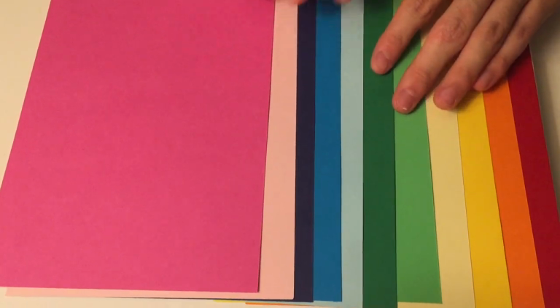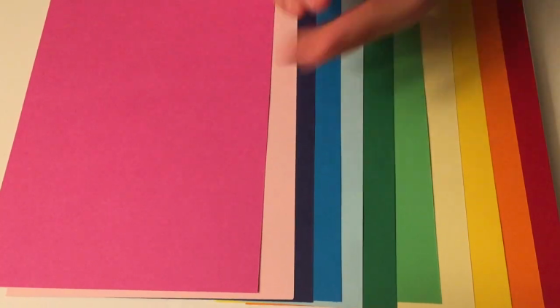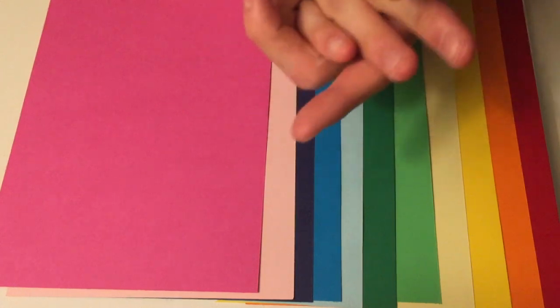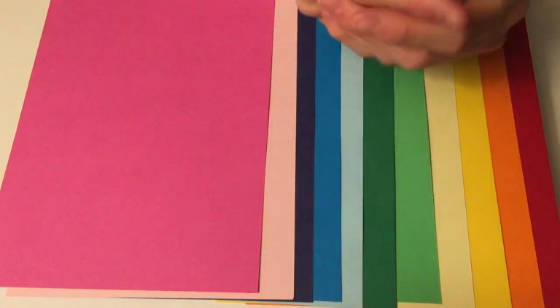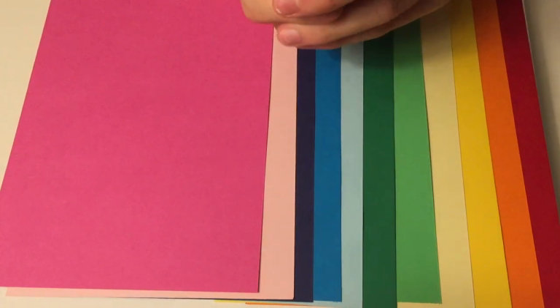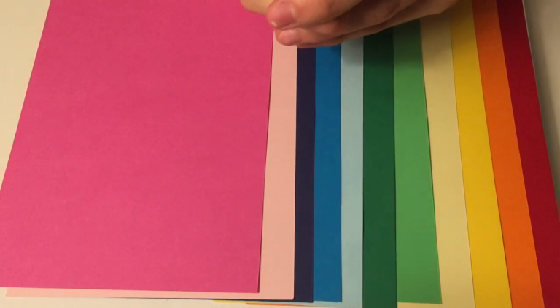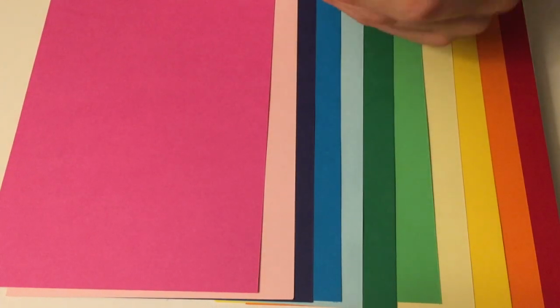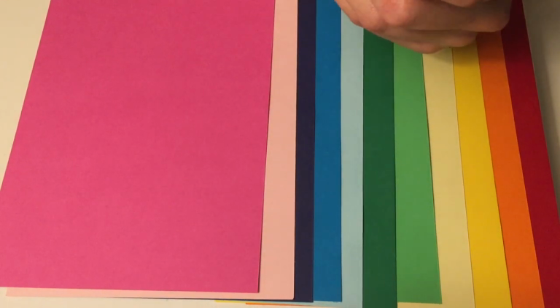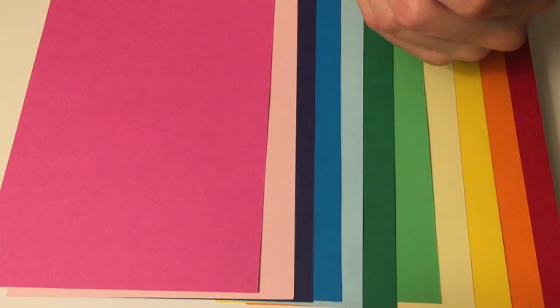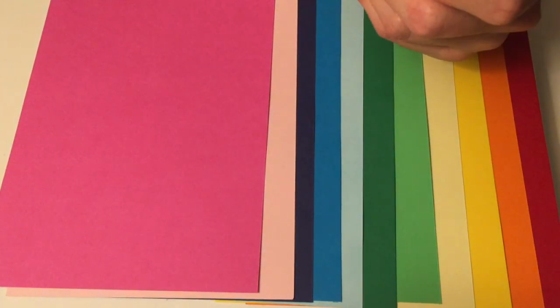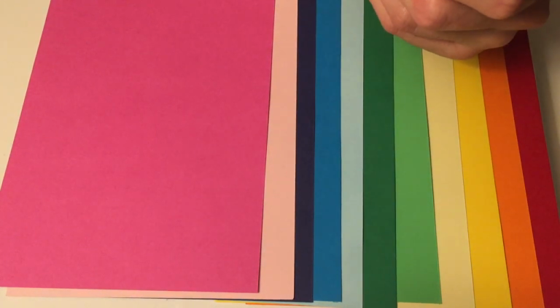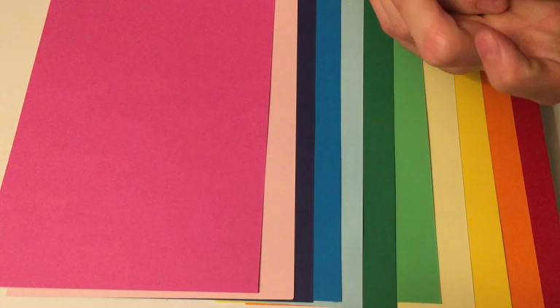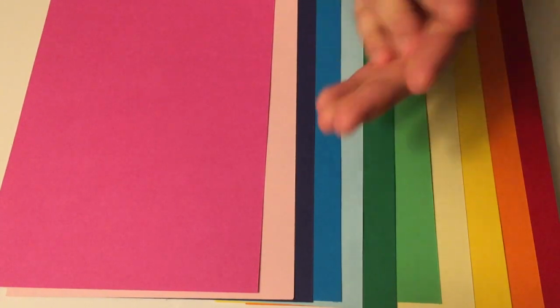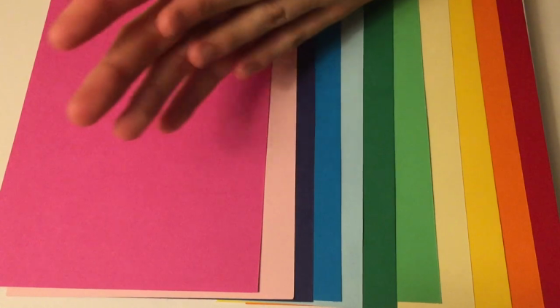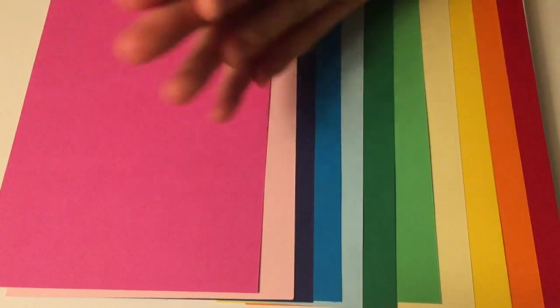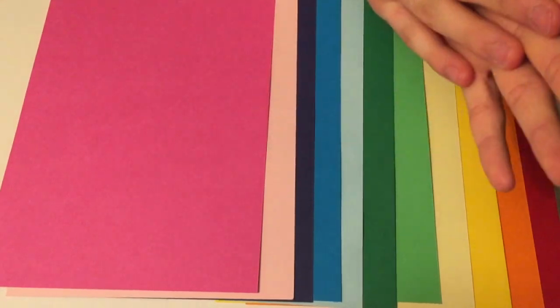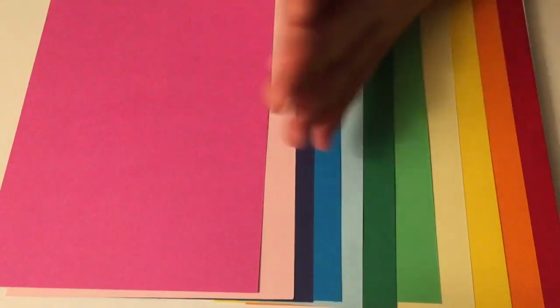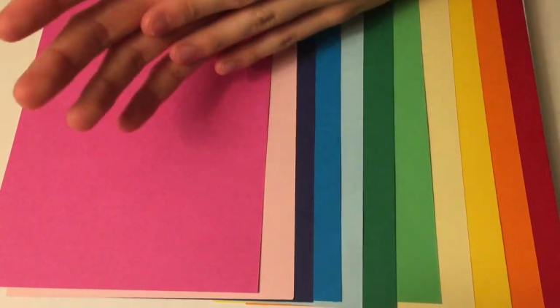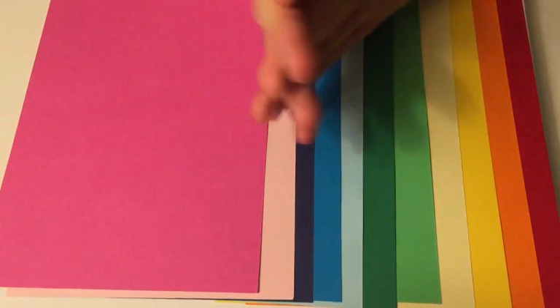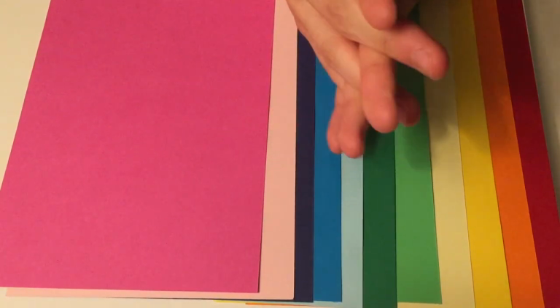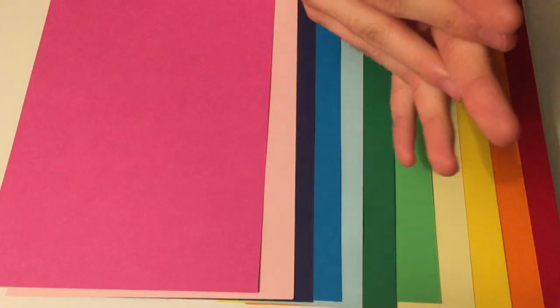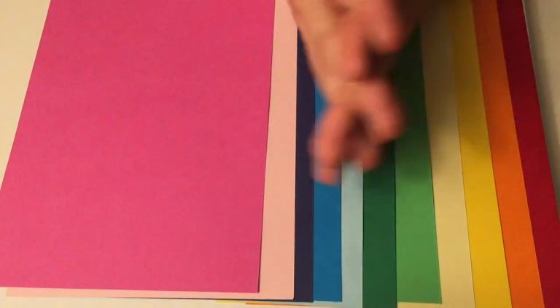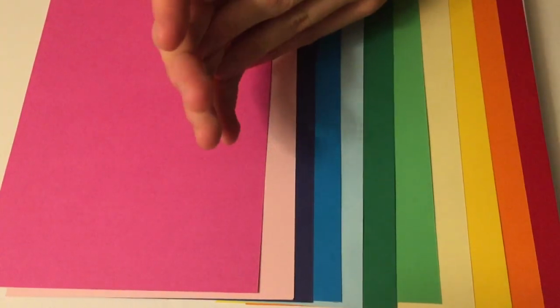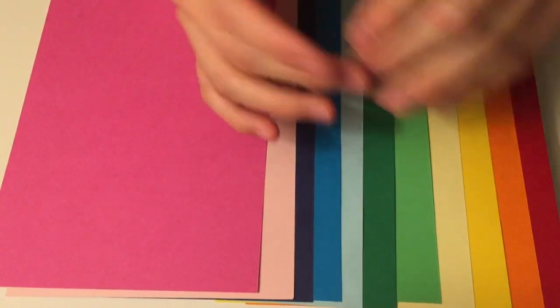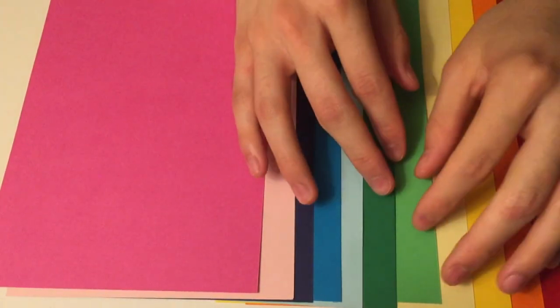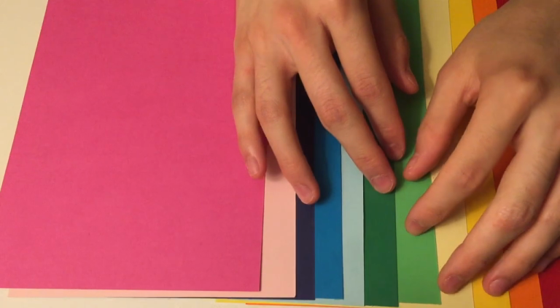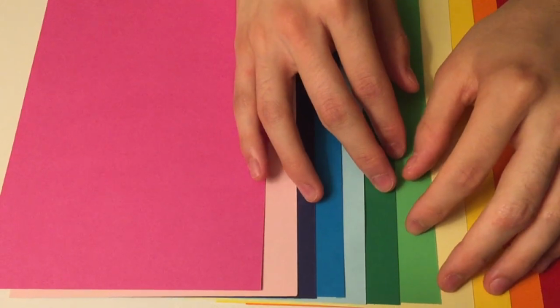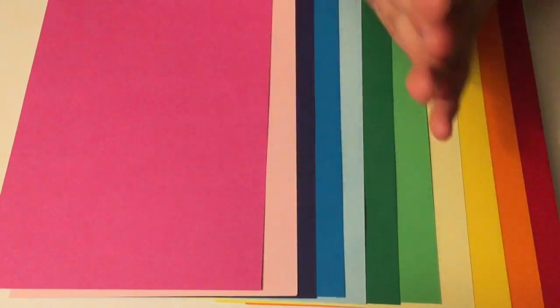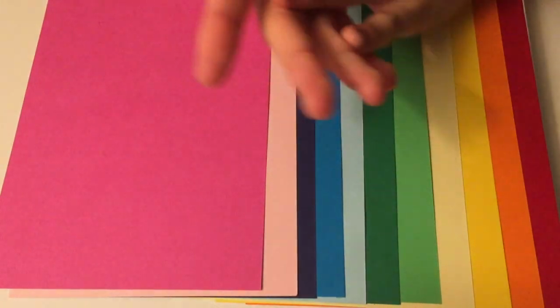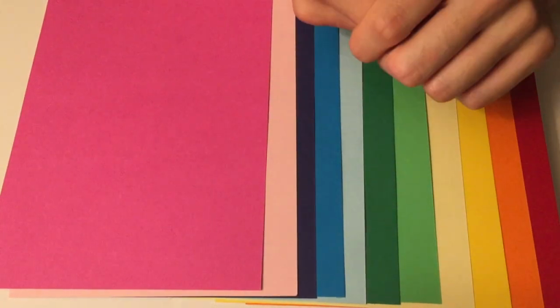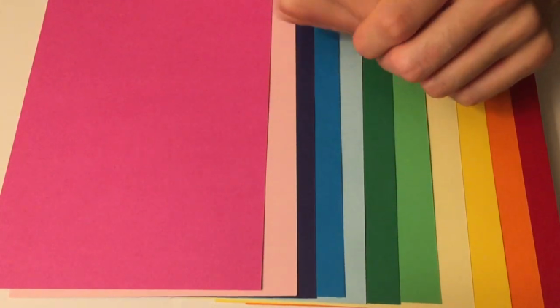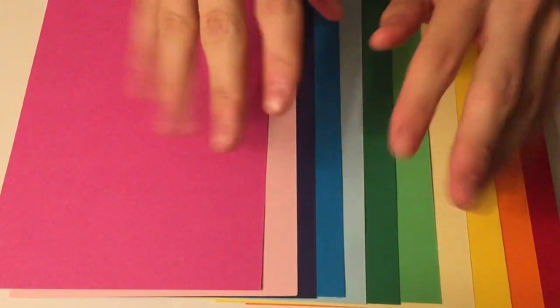I want to thank you for doing another color test with me. It's been fun. Leave a comment below on what video ideas you want to see, and hopefully I'll see you in the next one. Bye.